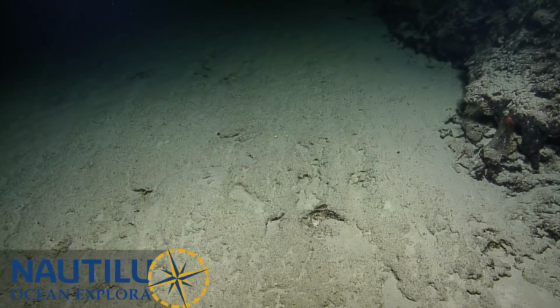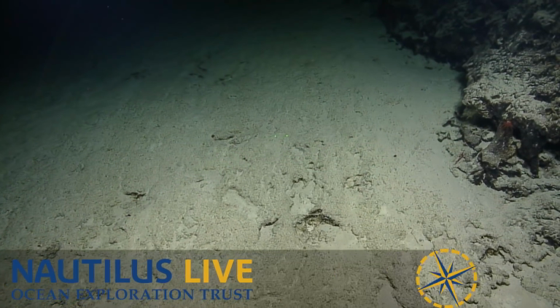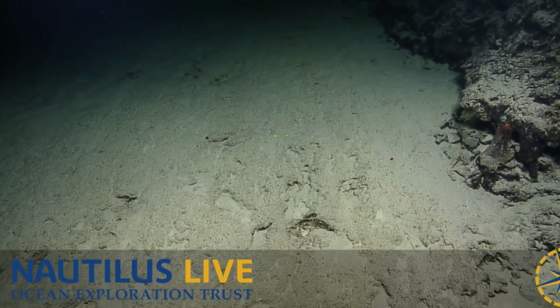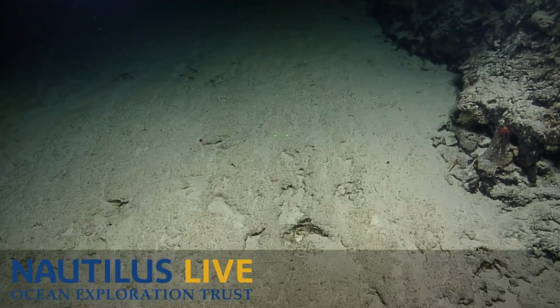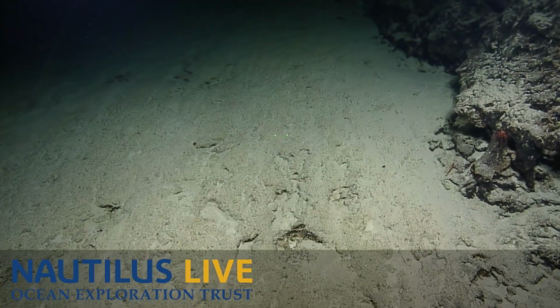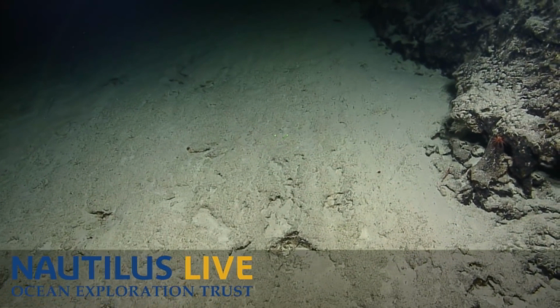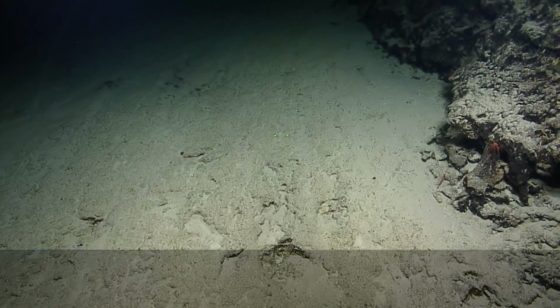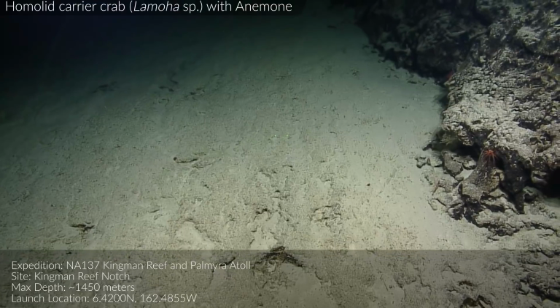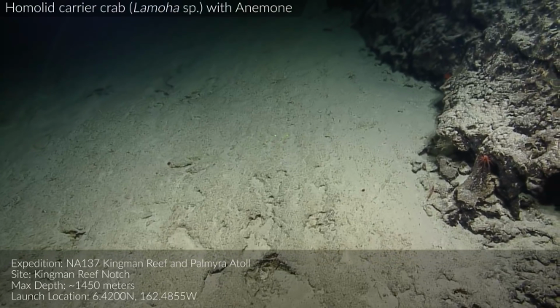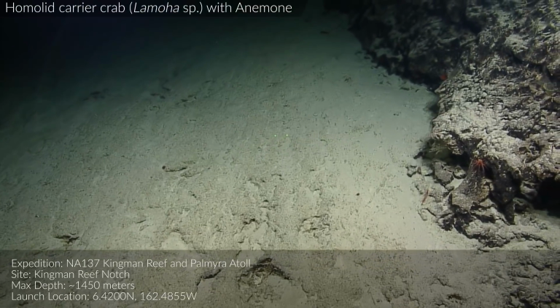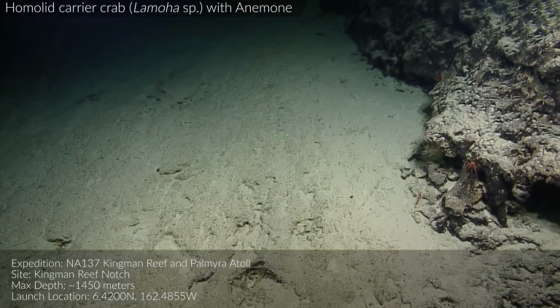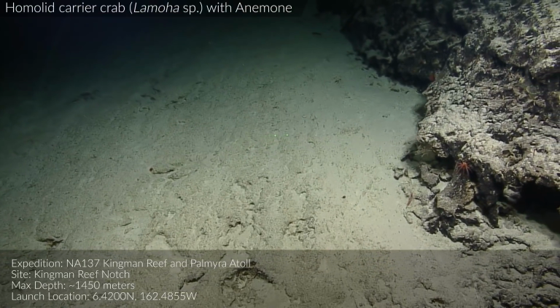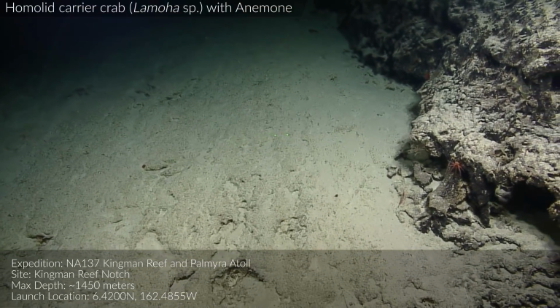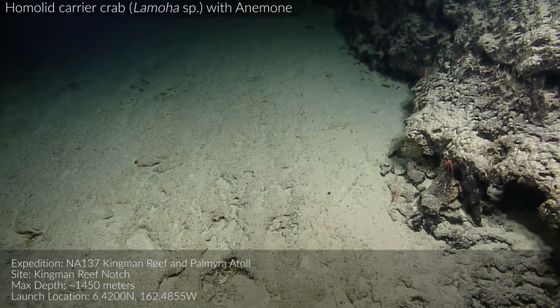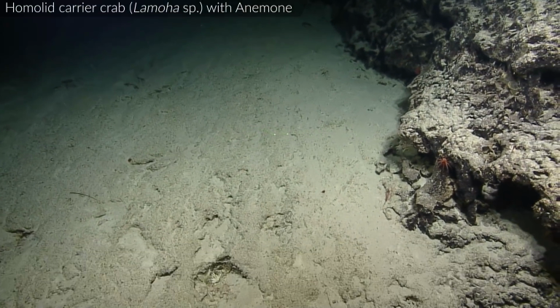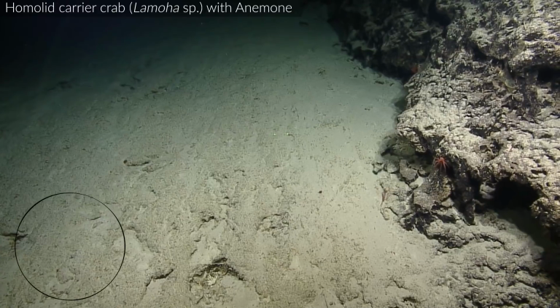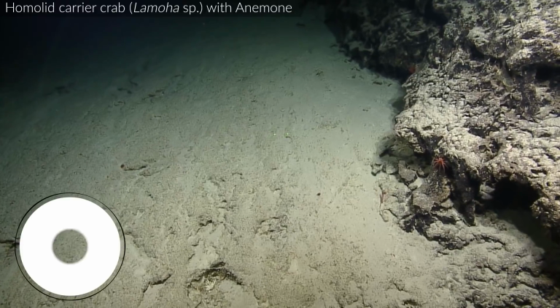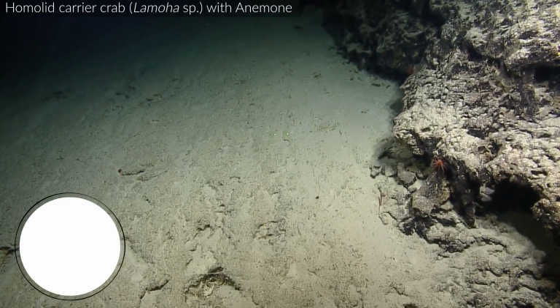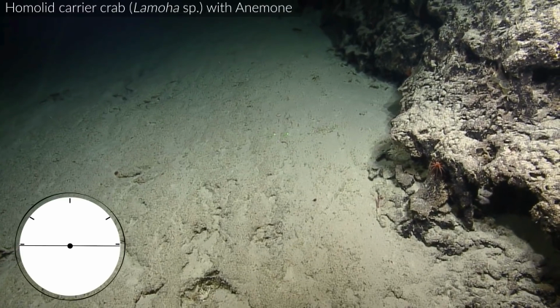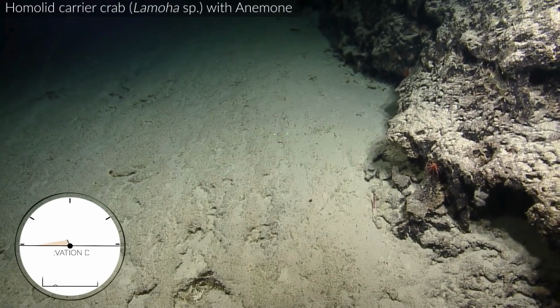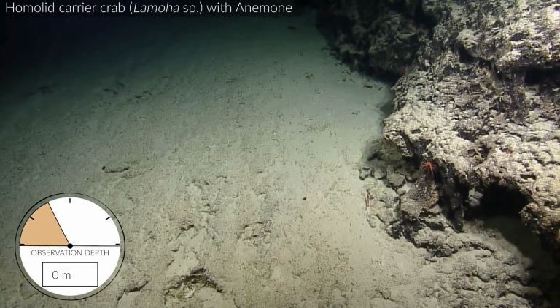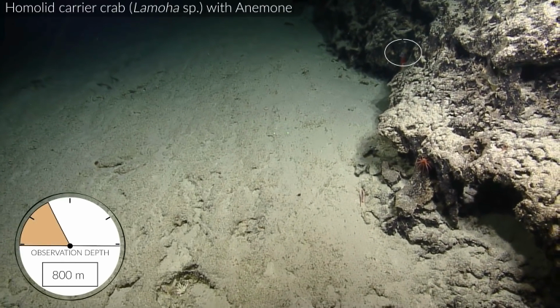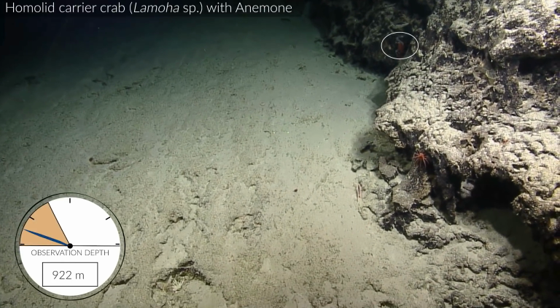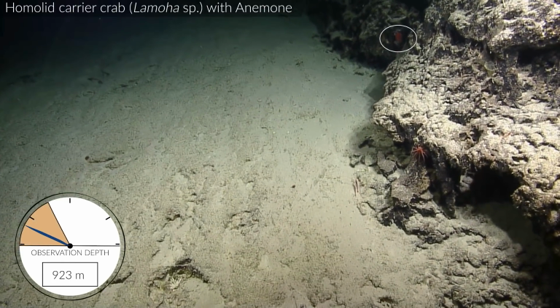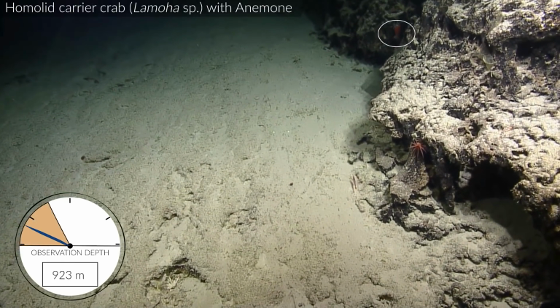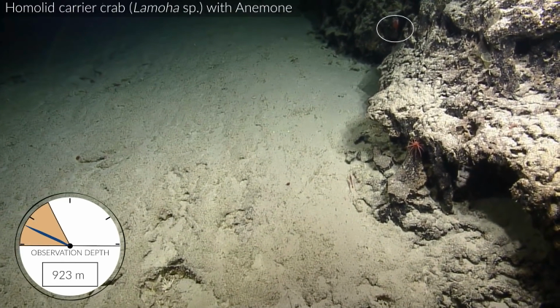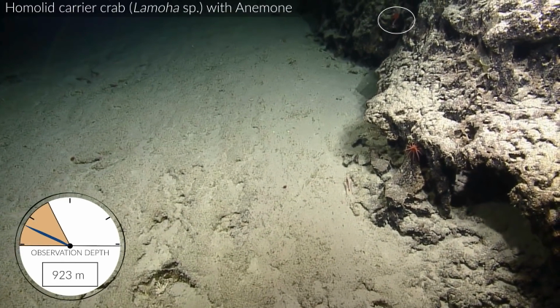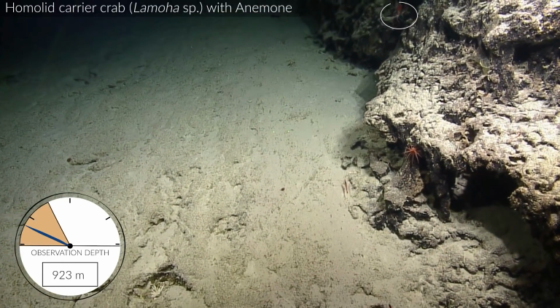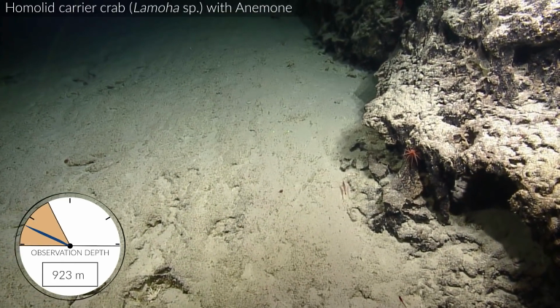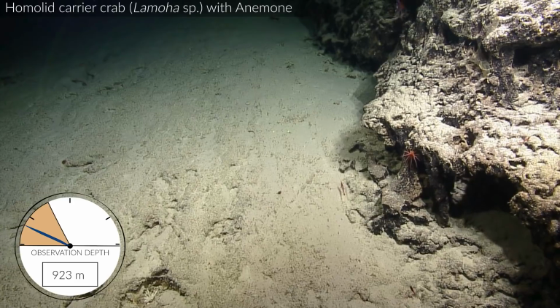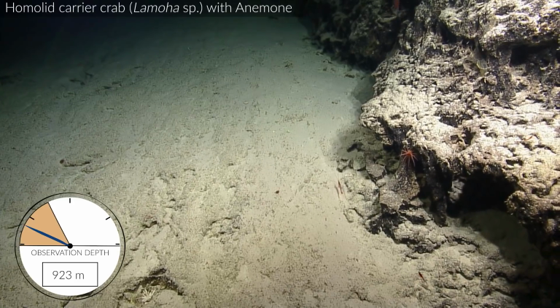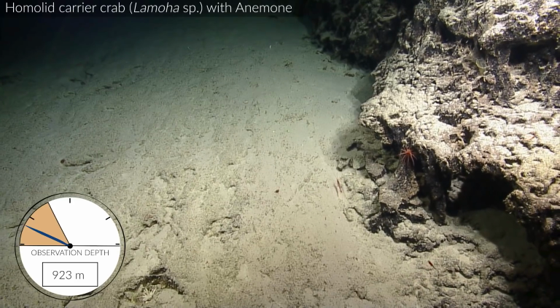What's that red on the cliff there? Oh, it's just another anemone. Kind of looks like a crab, but I believe you. There is a crab. See, that one's carrying something.